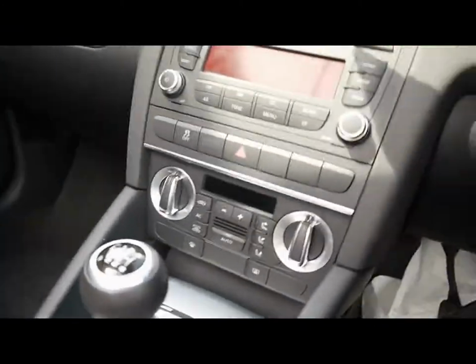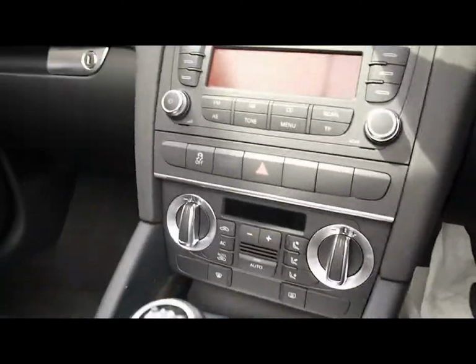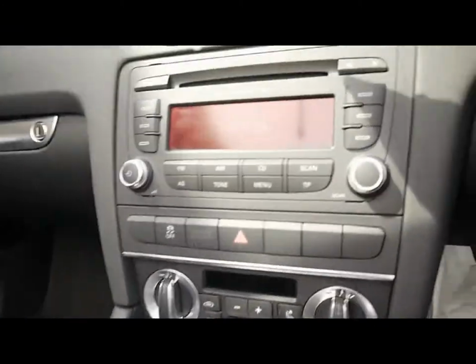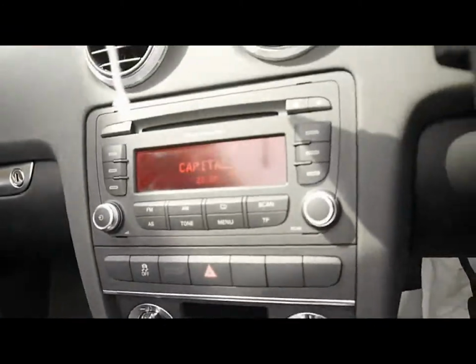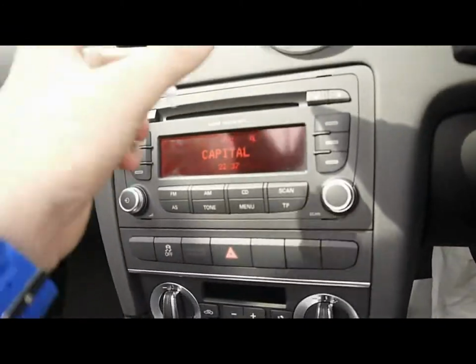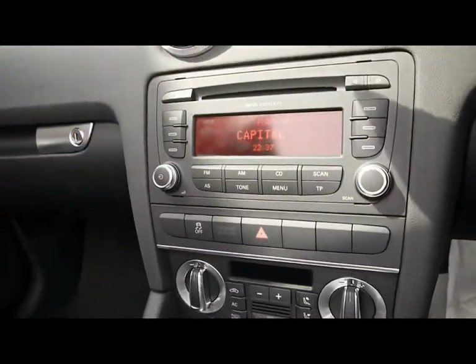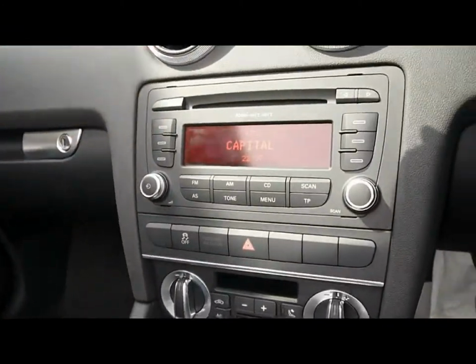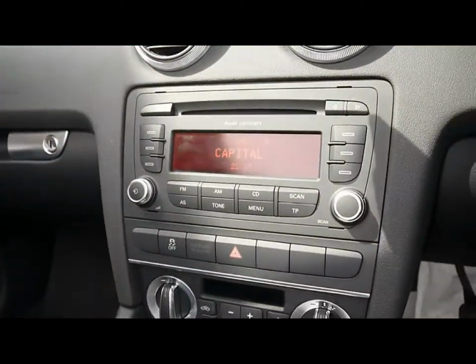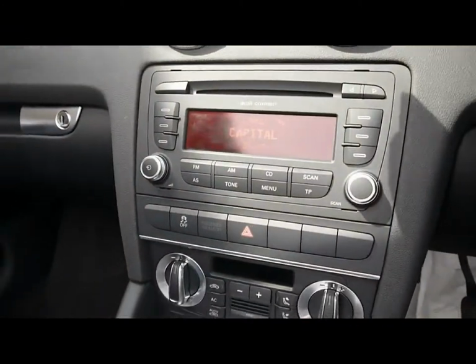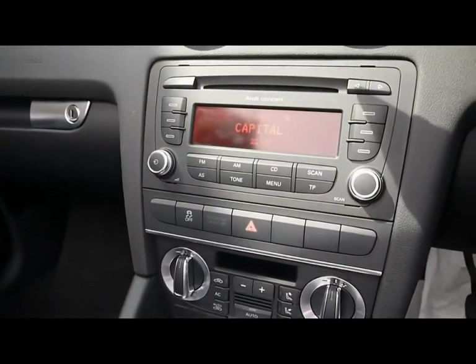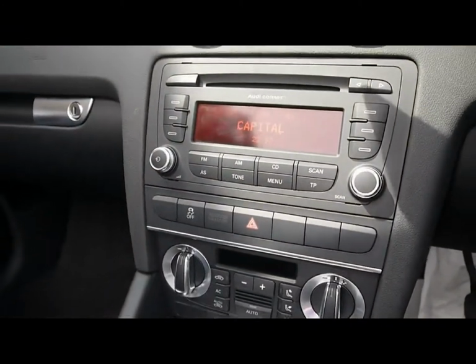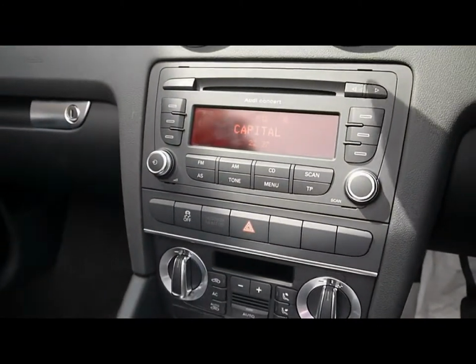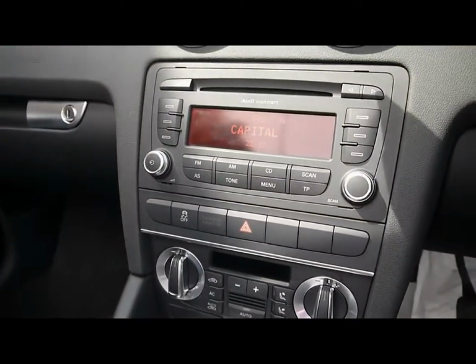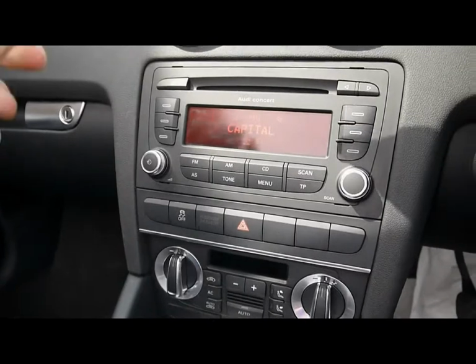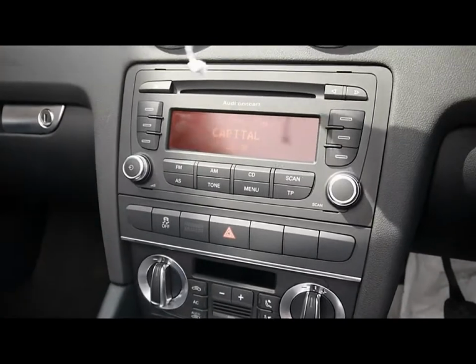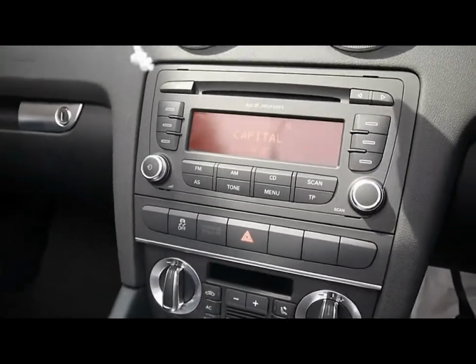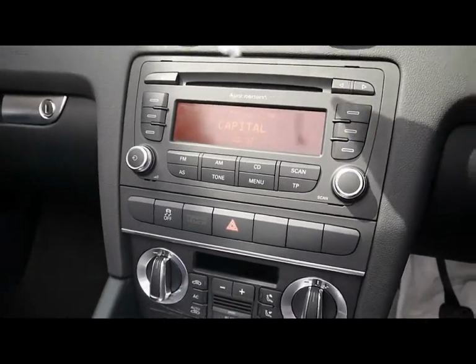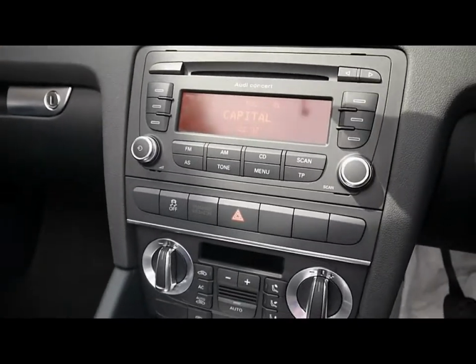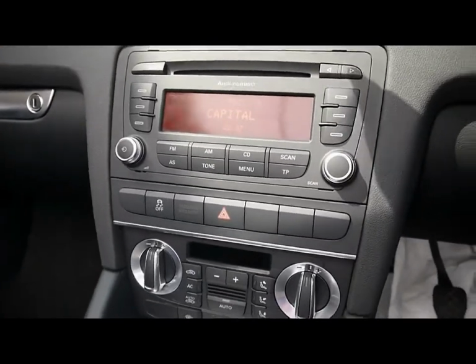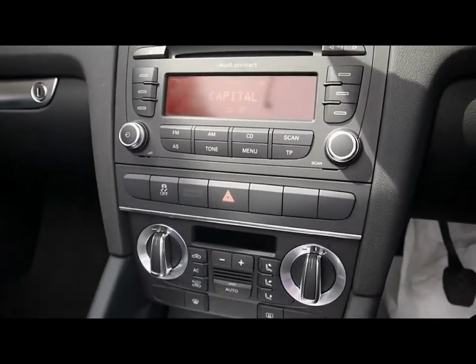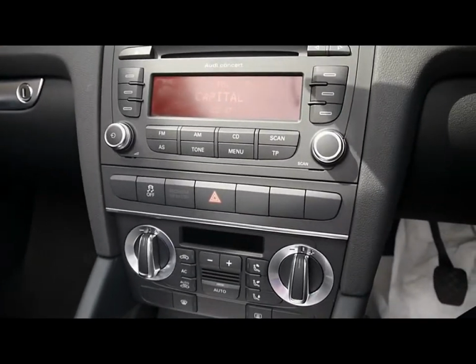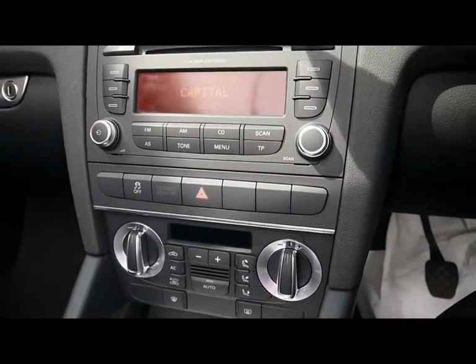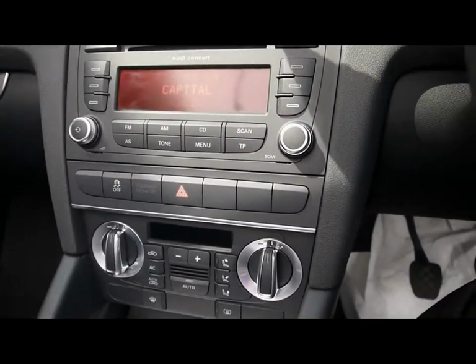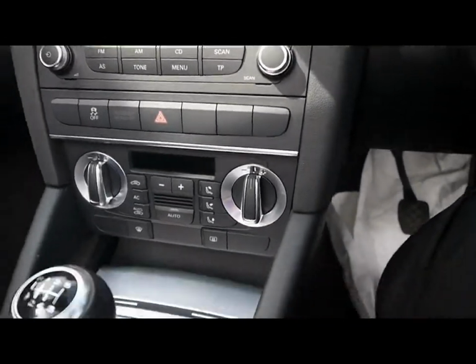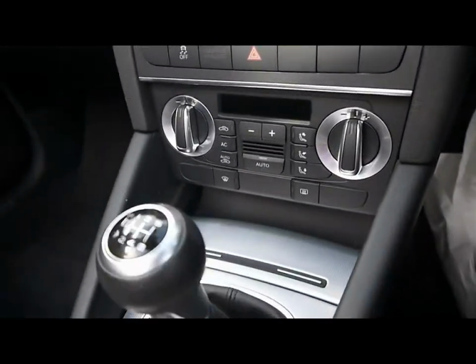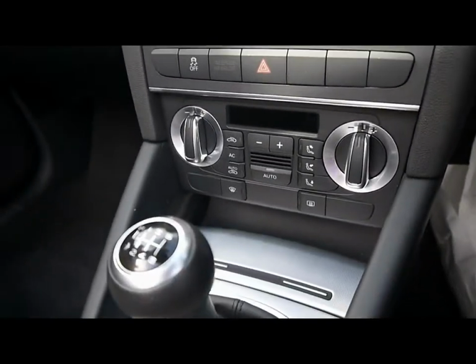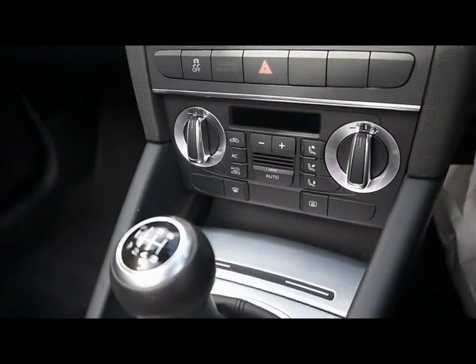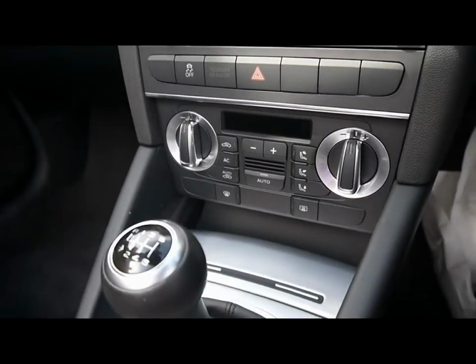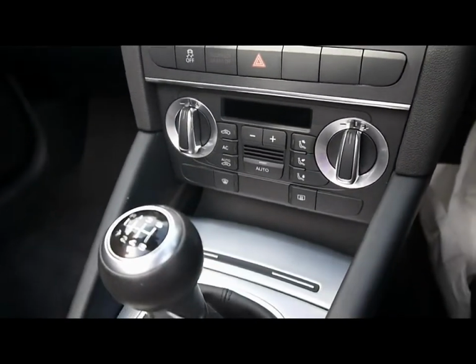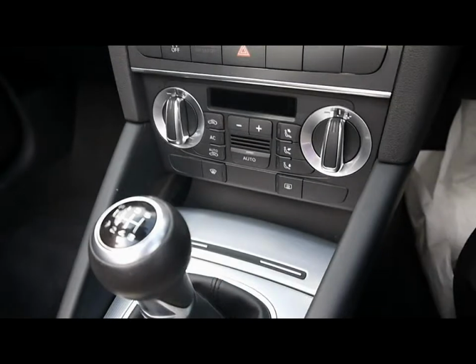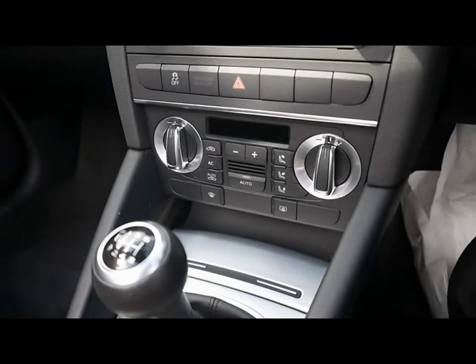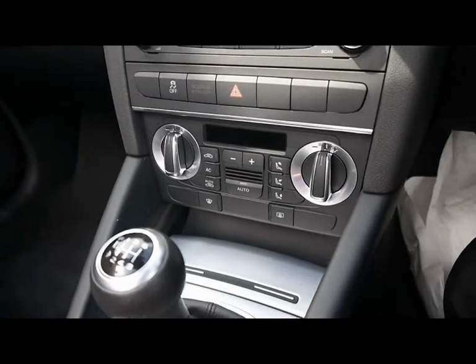In the front we have the Audi Concert Entertainment System, which is an FM player, AM player and a CD player. The car also has dual zone digital climate control.